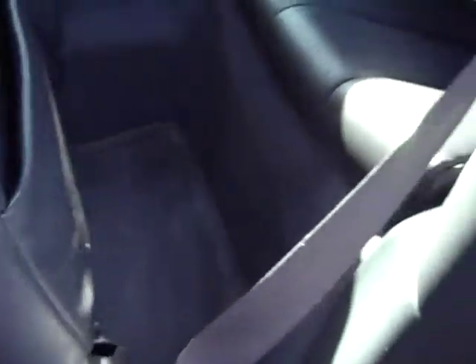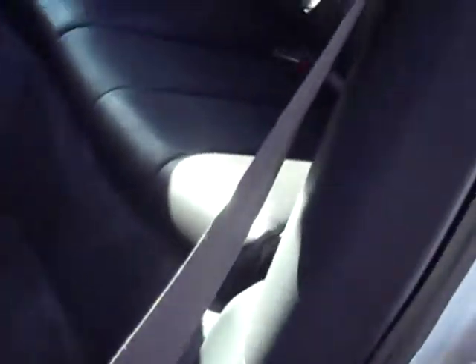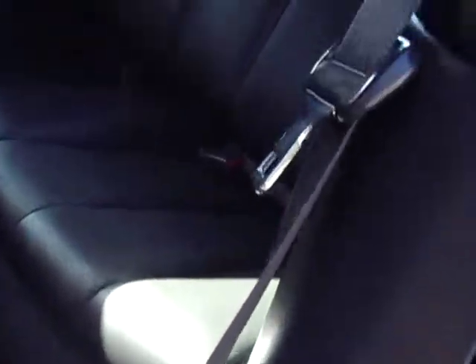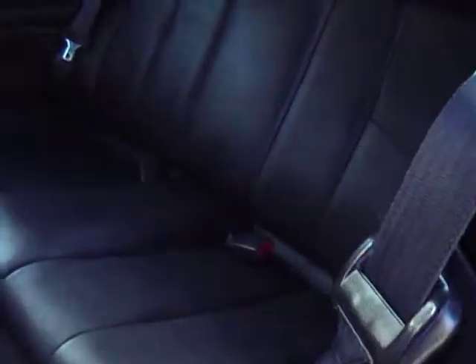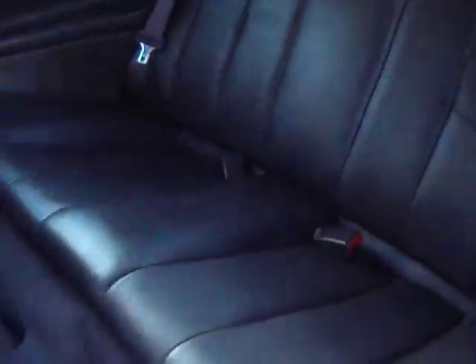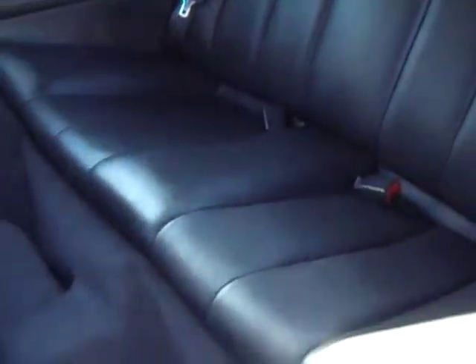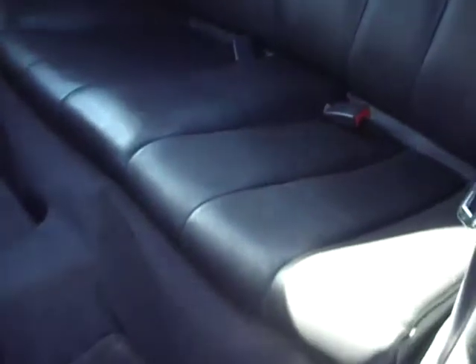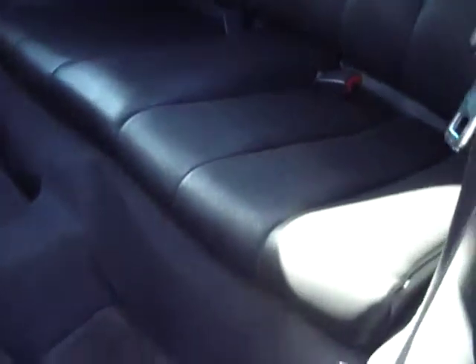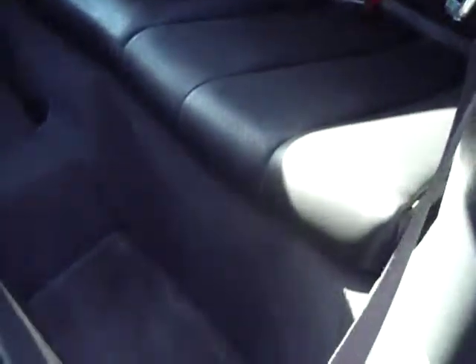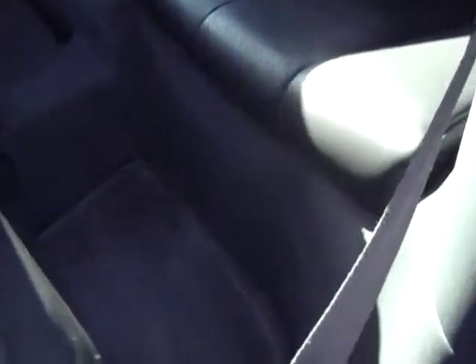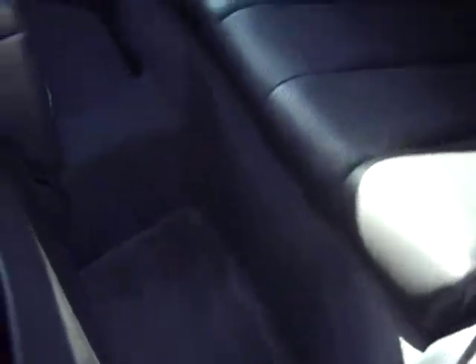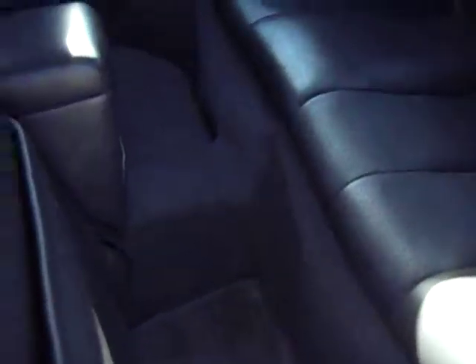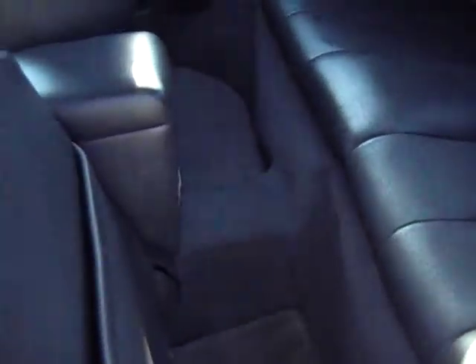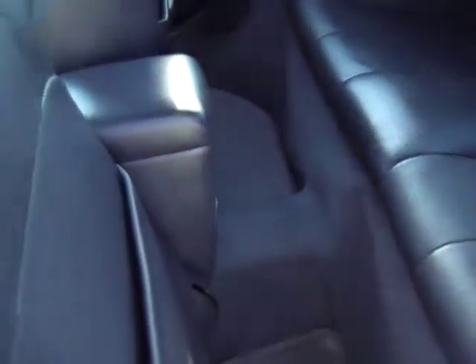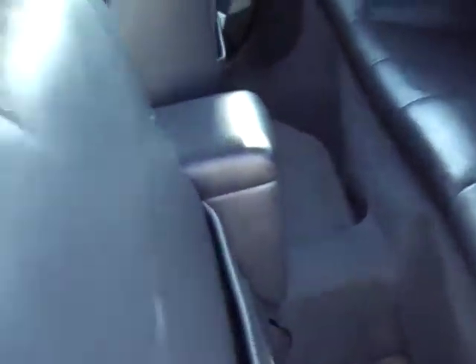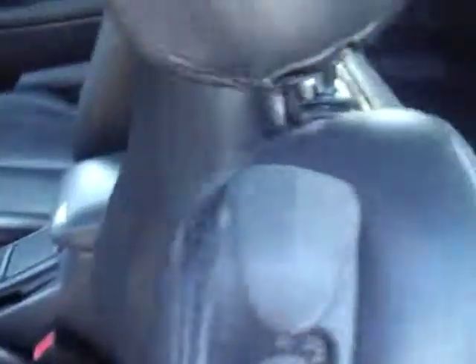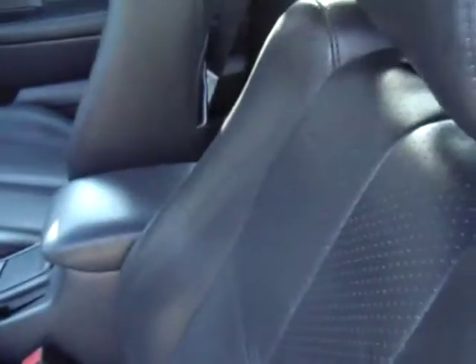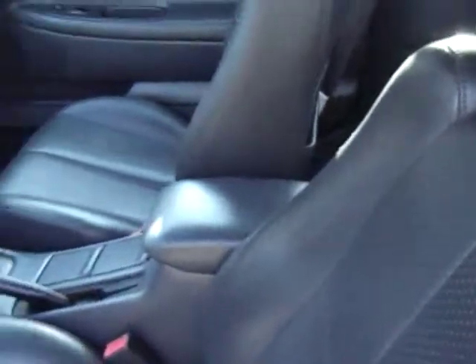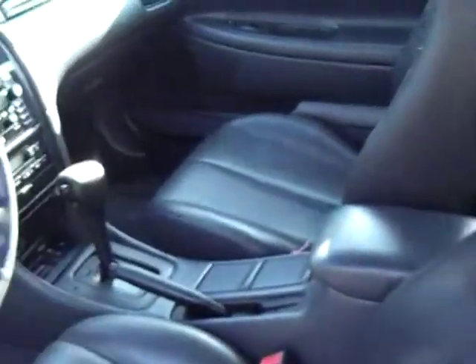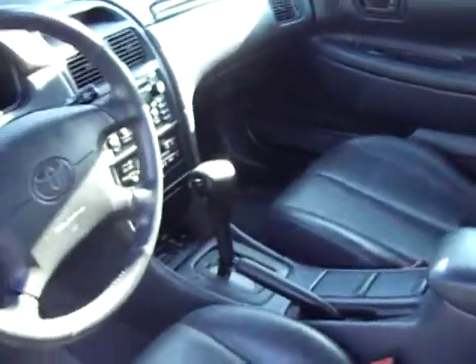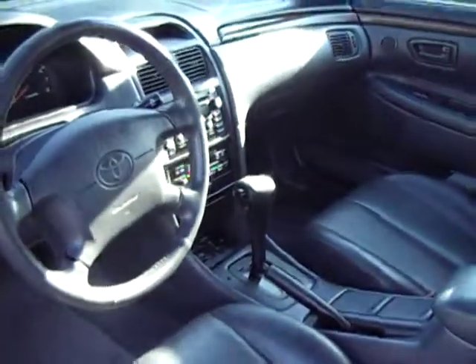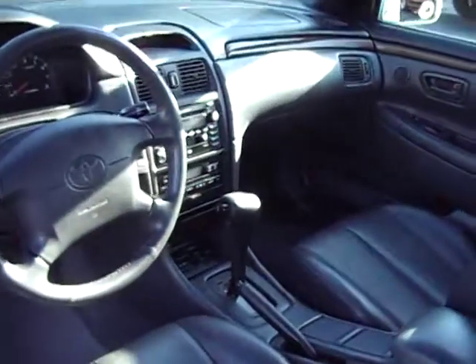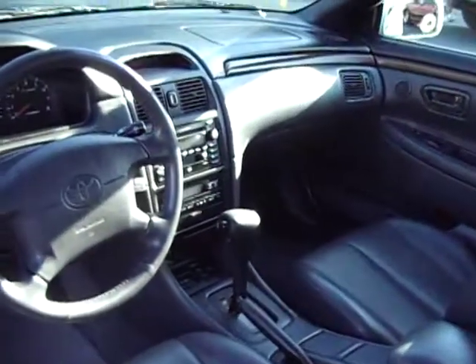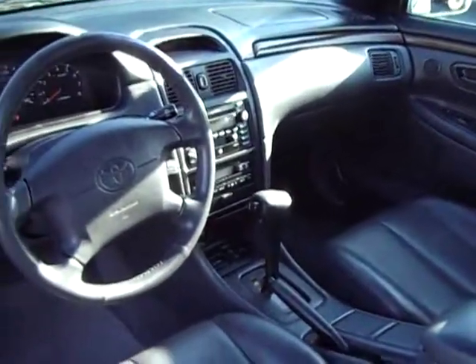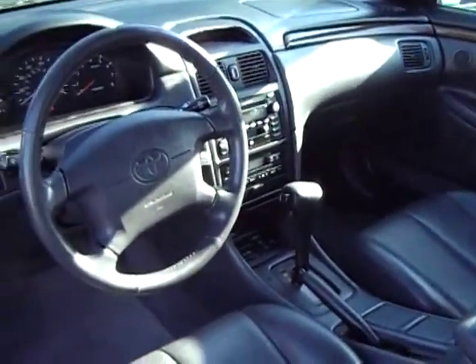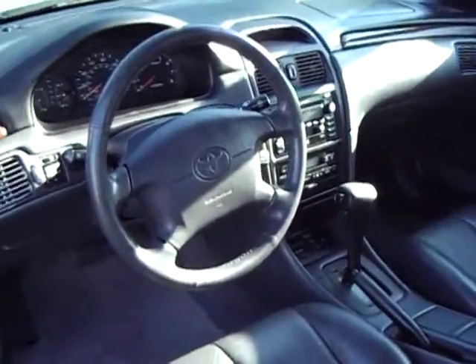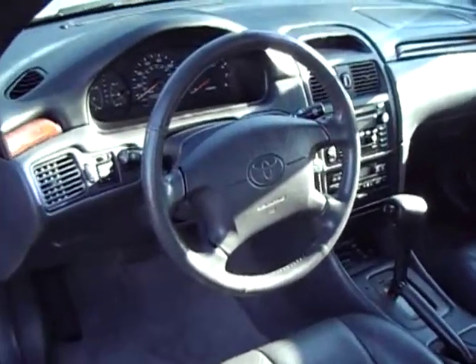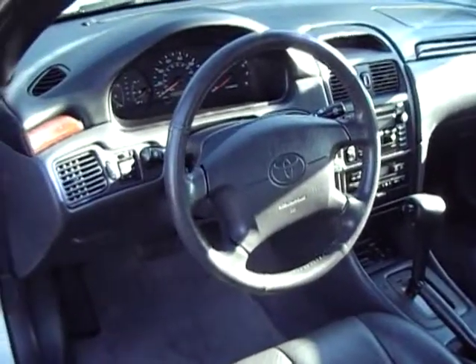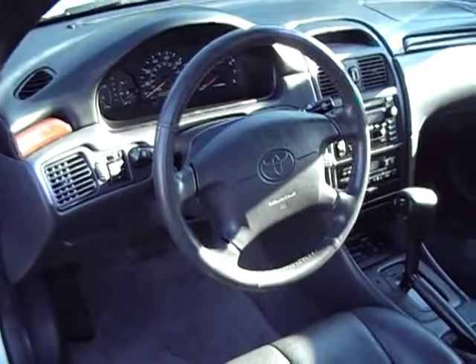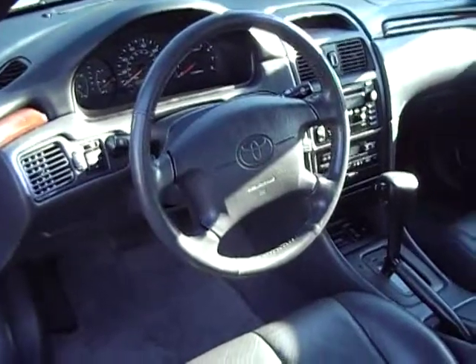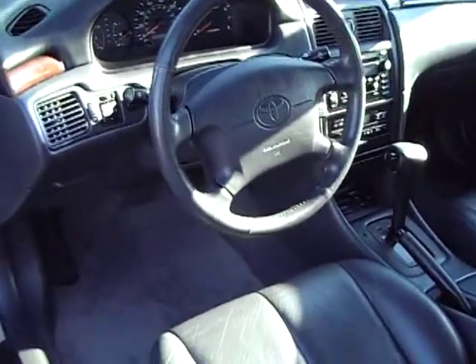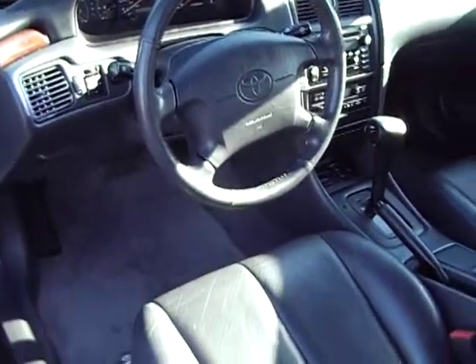Very cool little car. Back seat — I don't even think it's been sat in. Carpet's in amazing shape. The car's in great shape. Not much you can say about this car other than it's a Toyota — low miles, one owner, and in perfect shape.